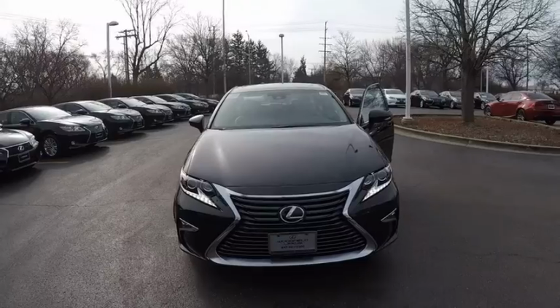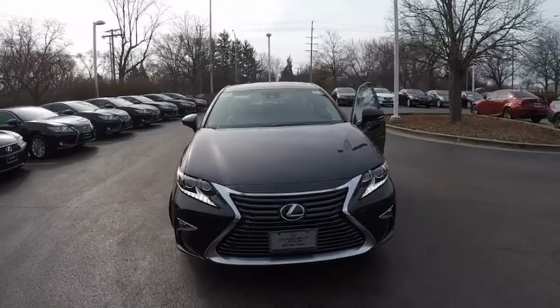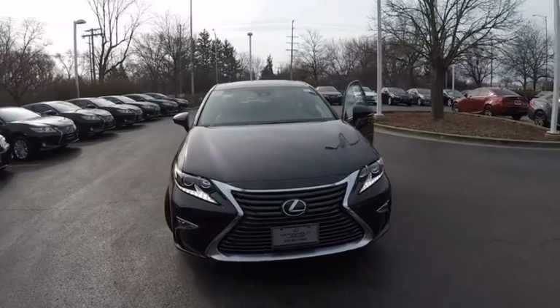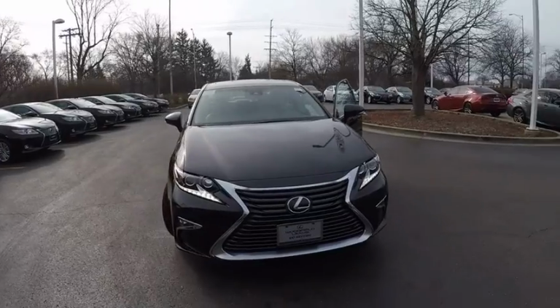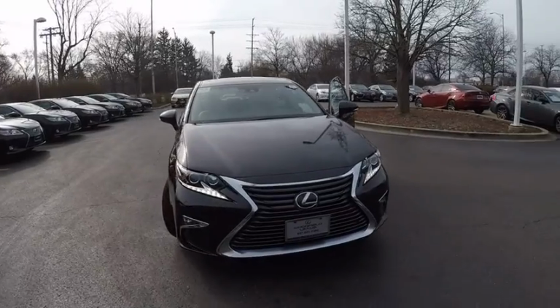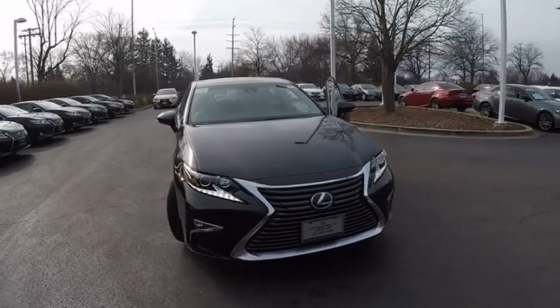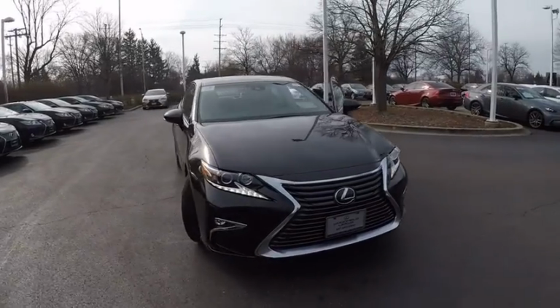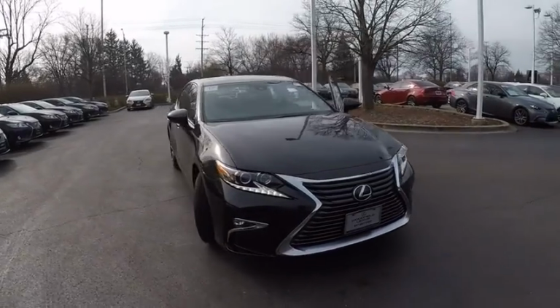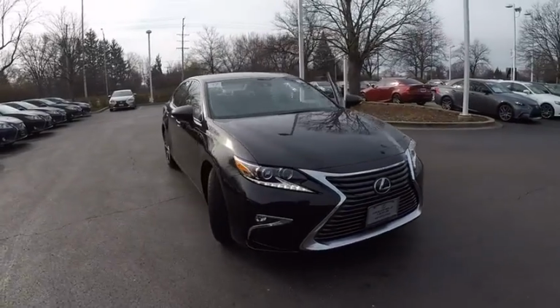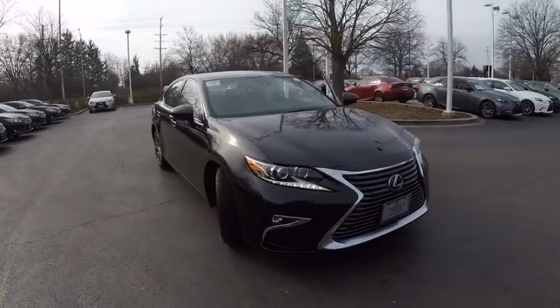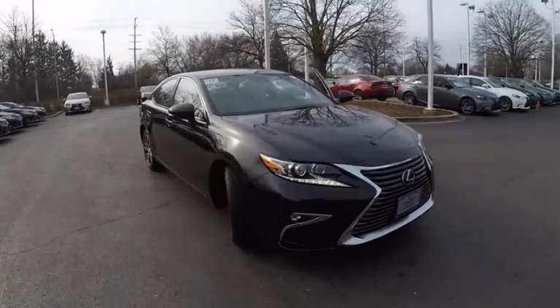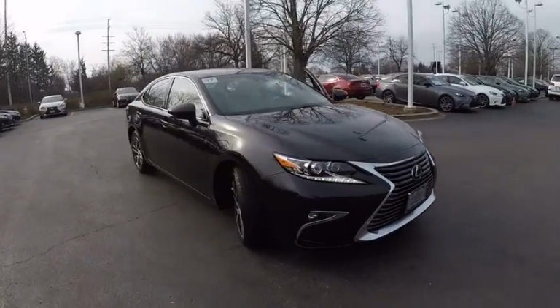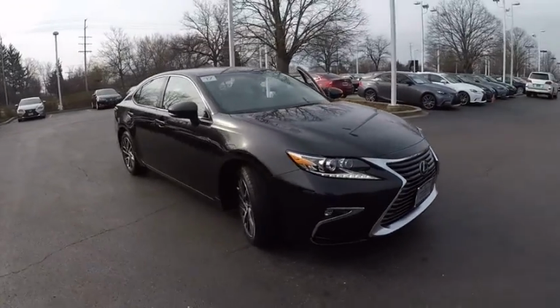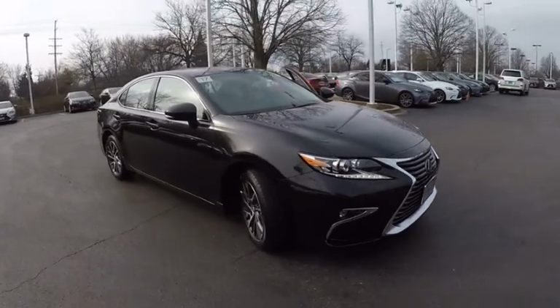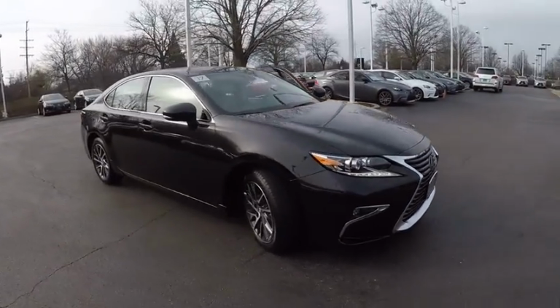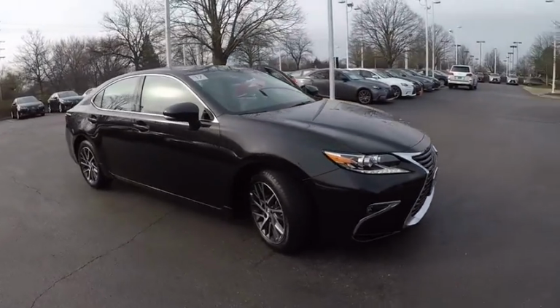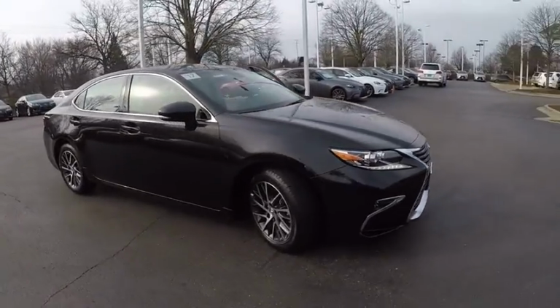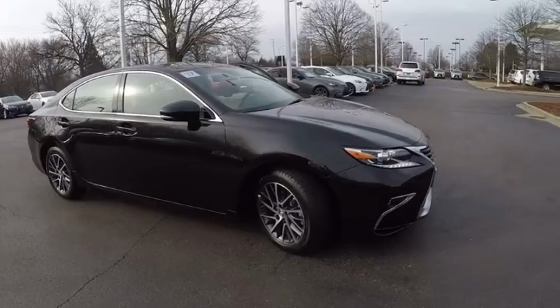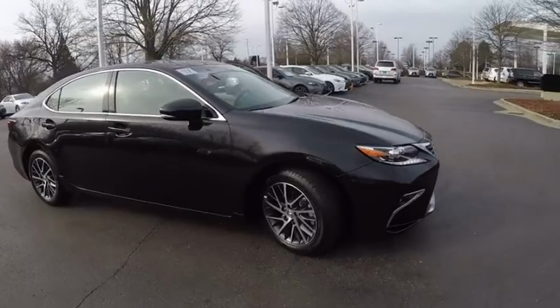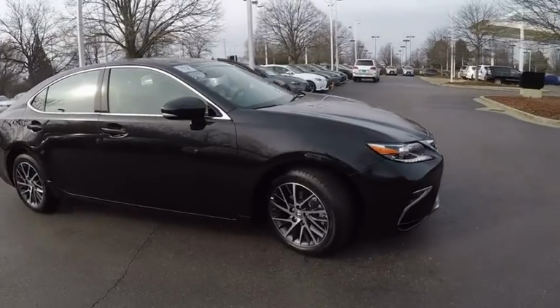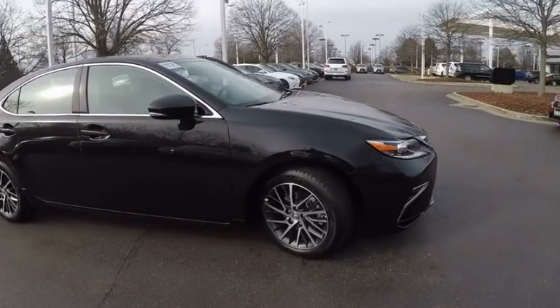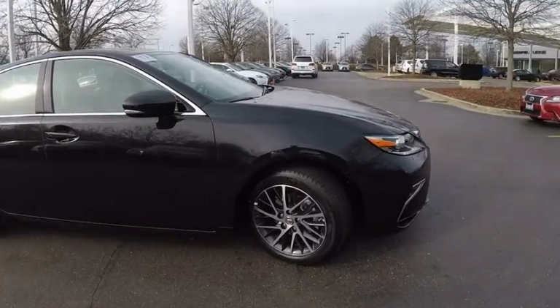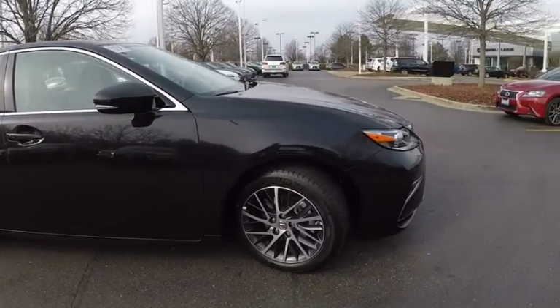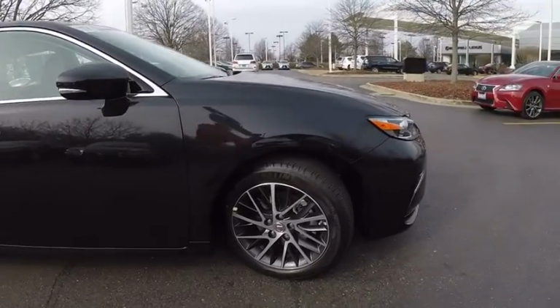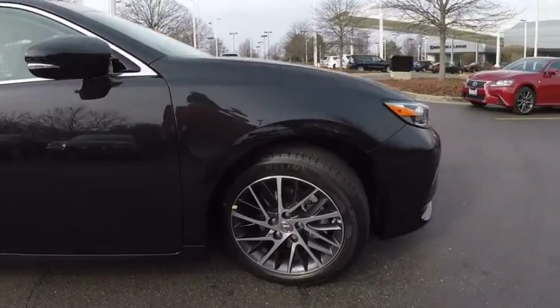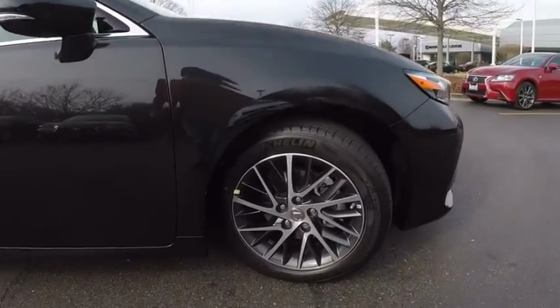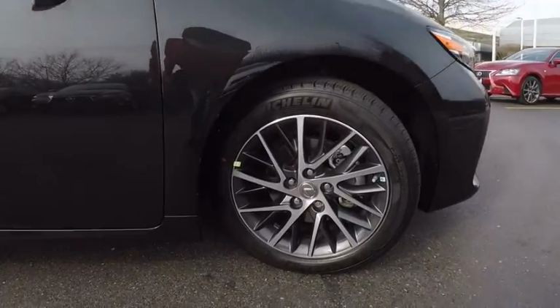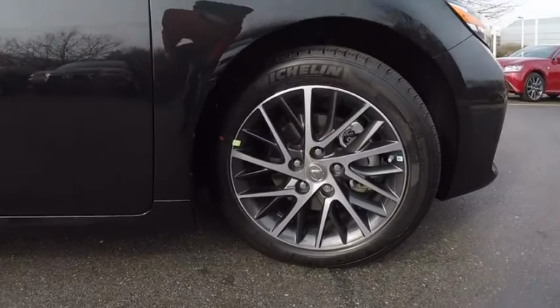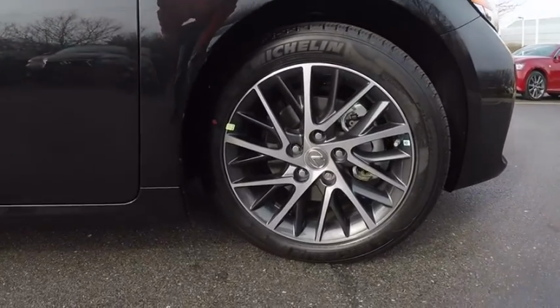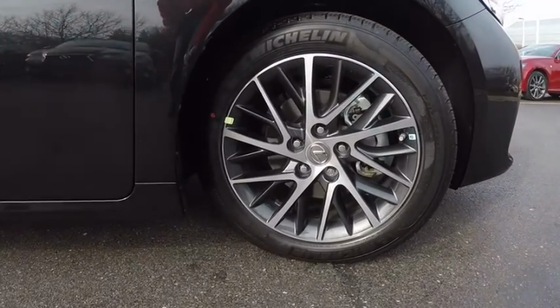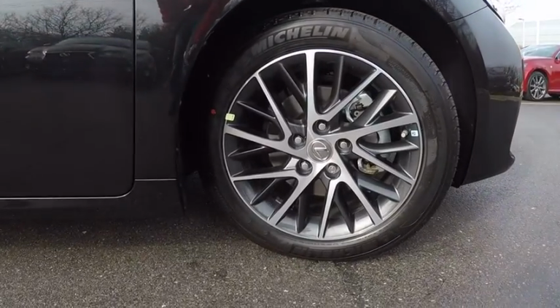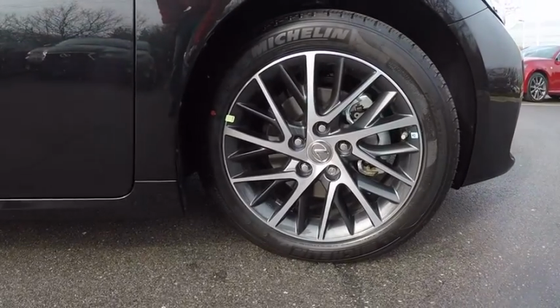2017 ES350. The Lexus ES350 is a sophisticated combination of distinctive styling, luxury and smooth performance.